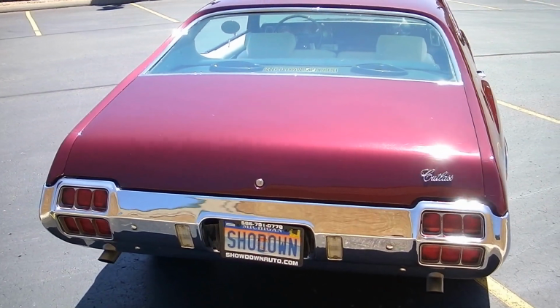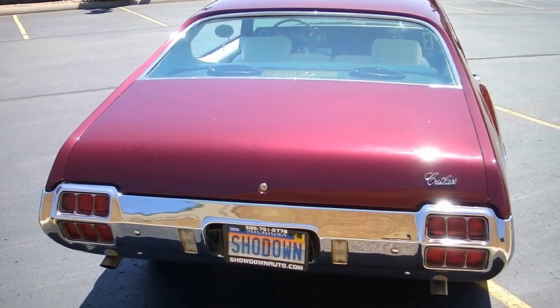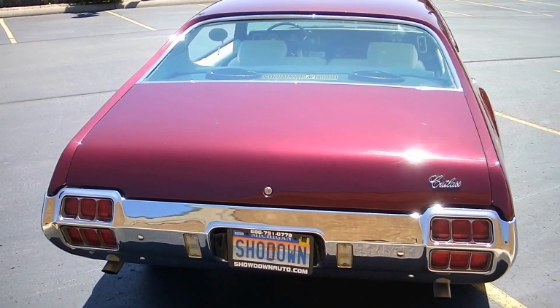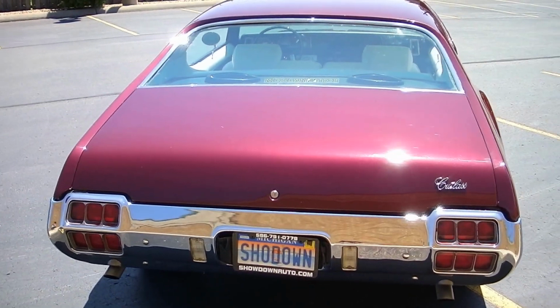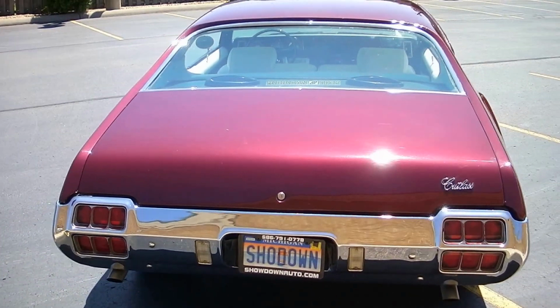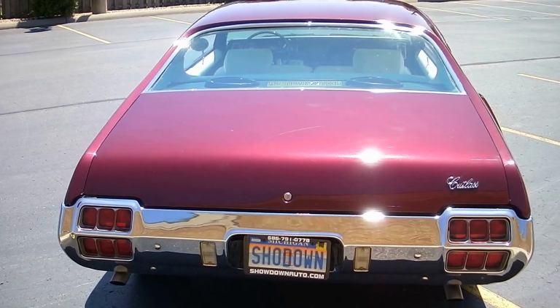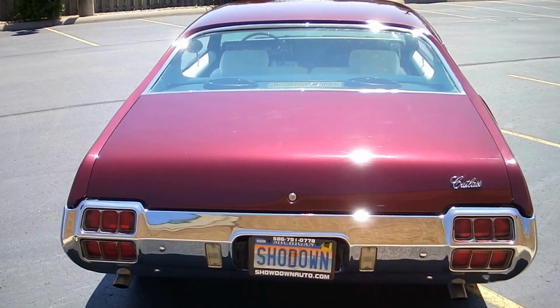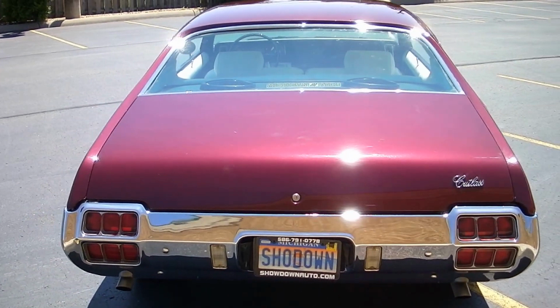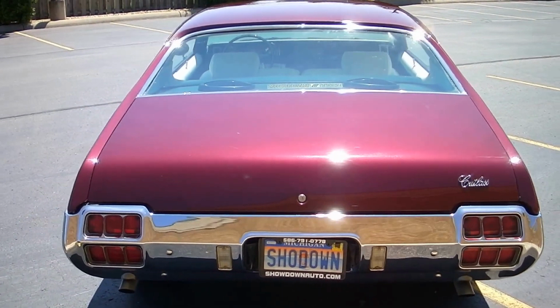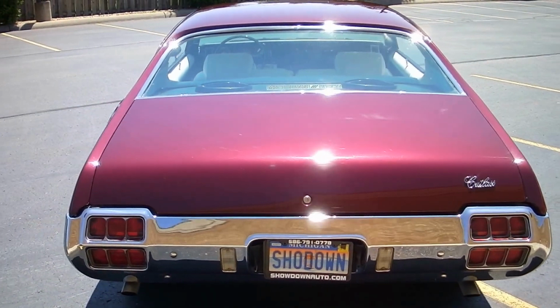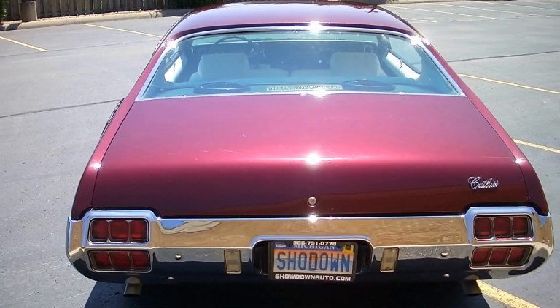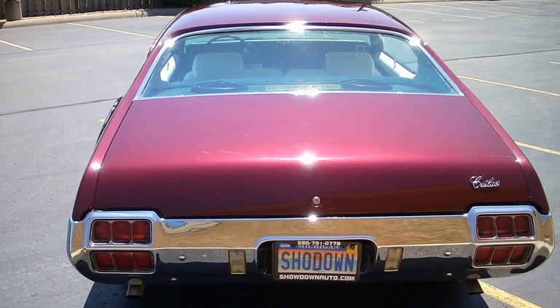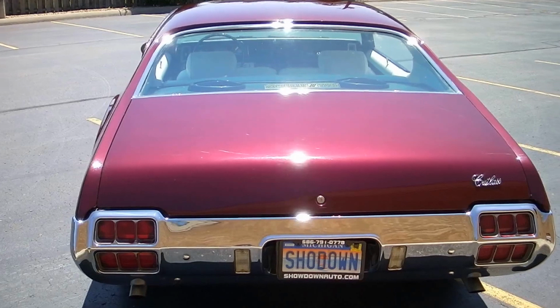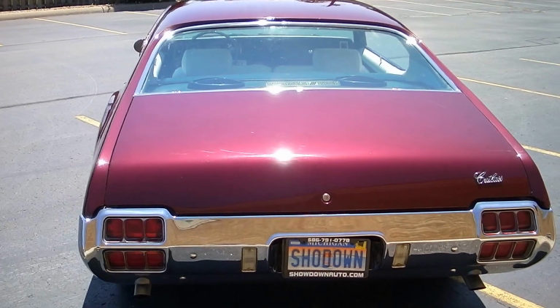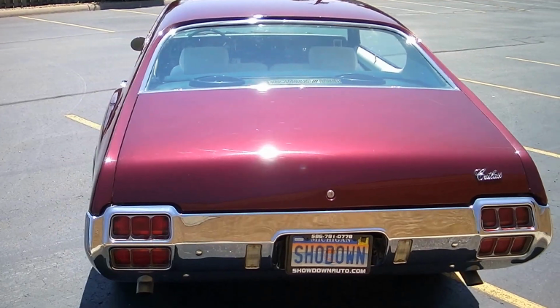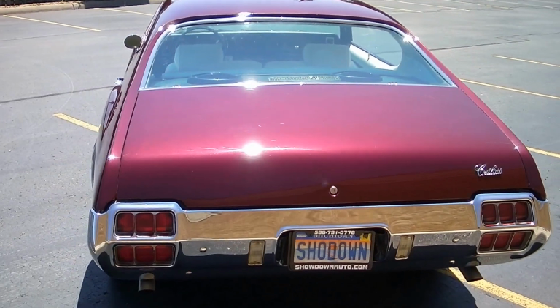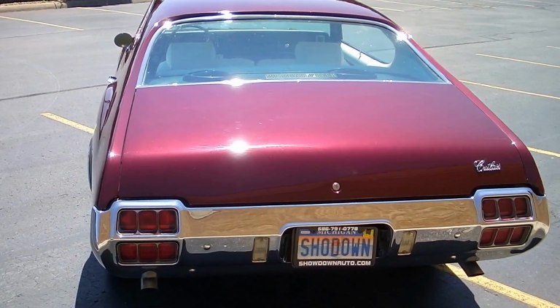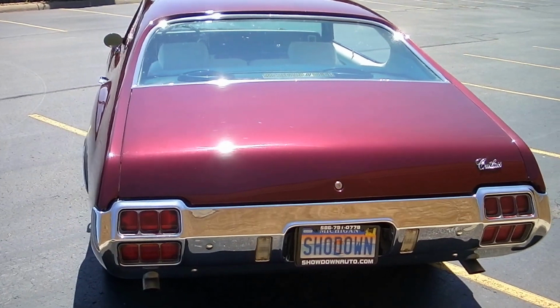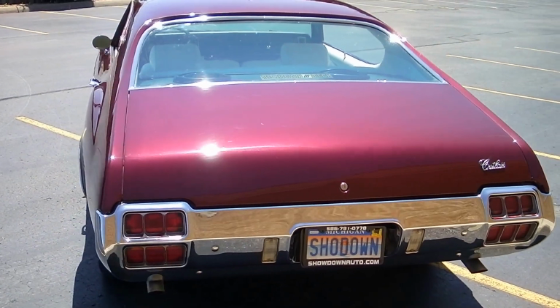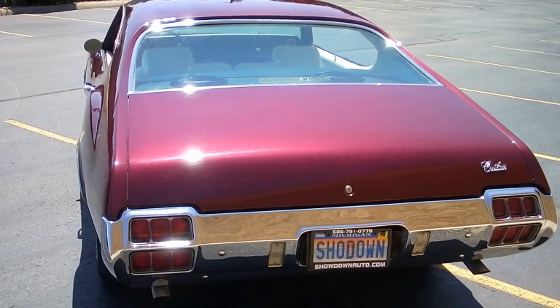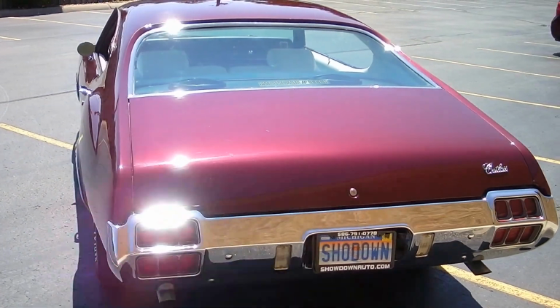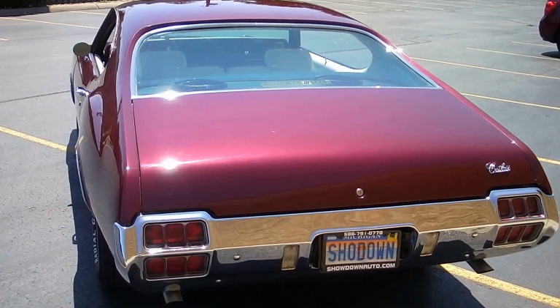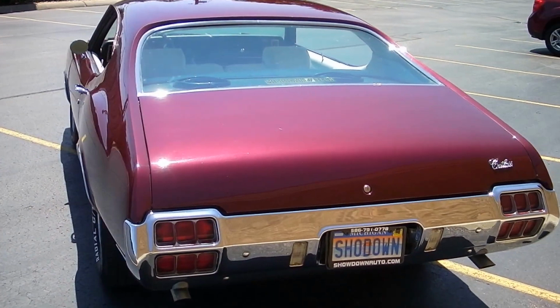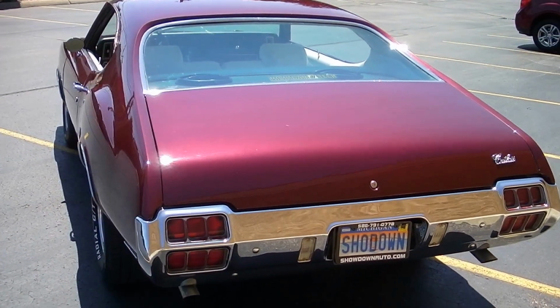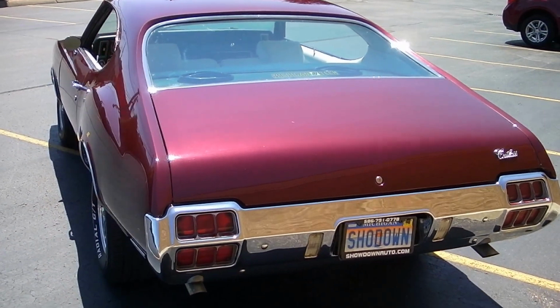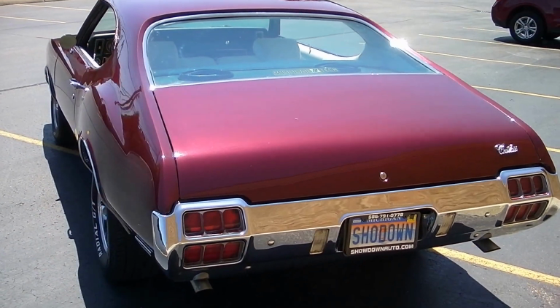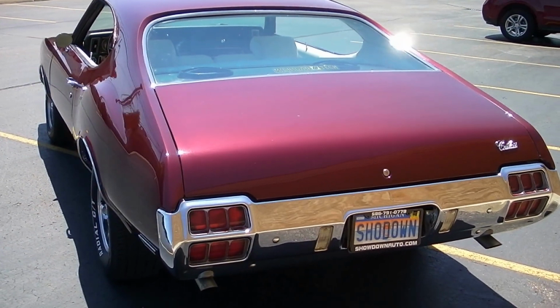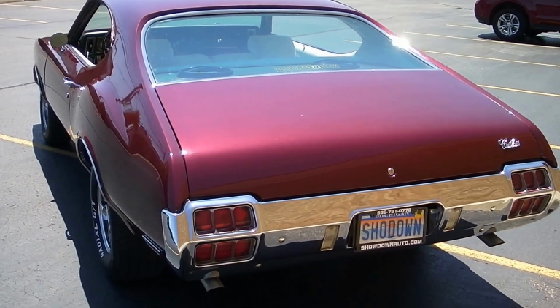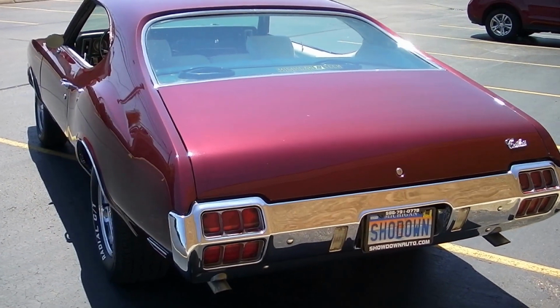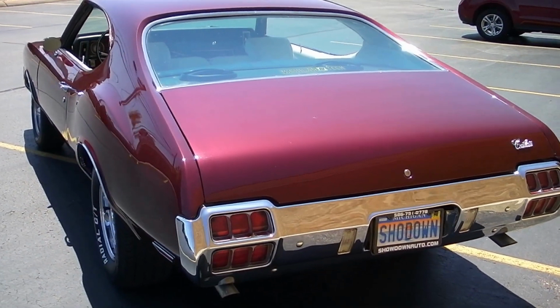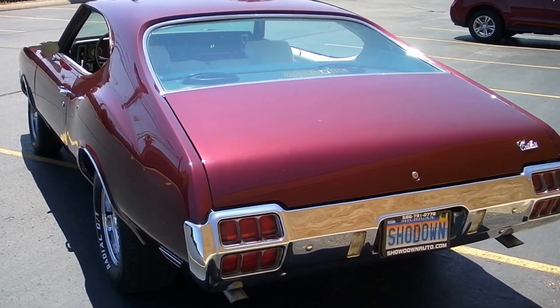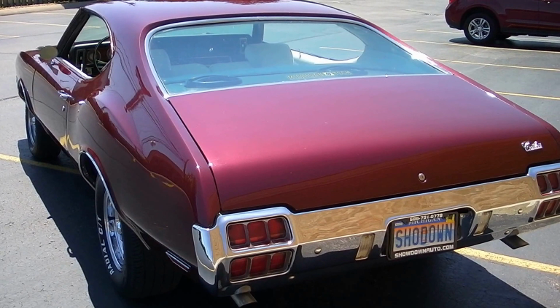The nice thing about this car is it's turnkey. It runs and drives fantastic. All the hard work's done here, so whoever buys it is going to be really happy with it.